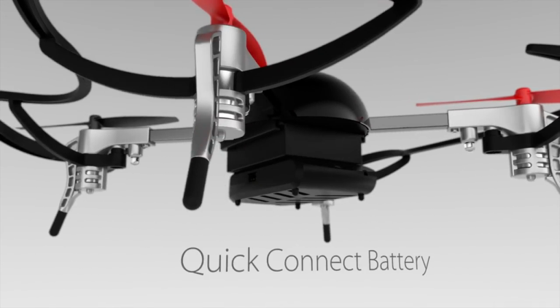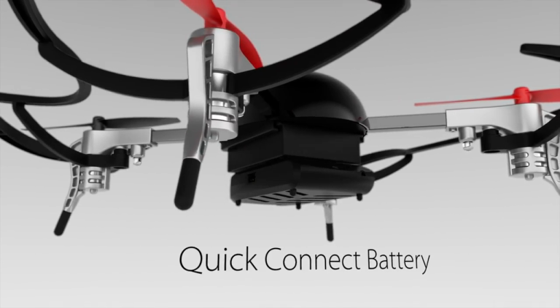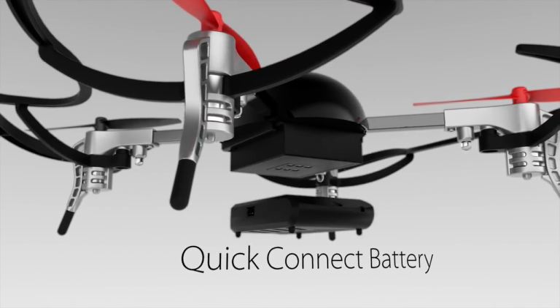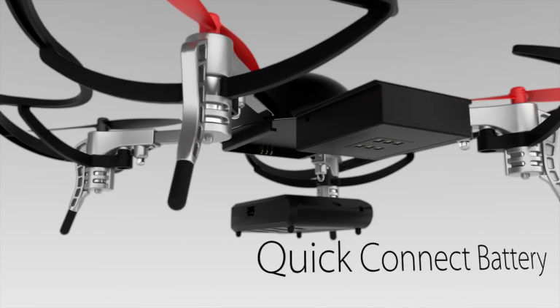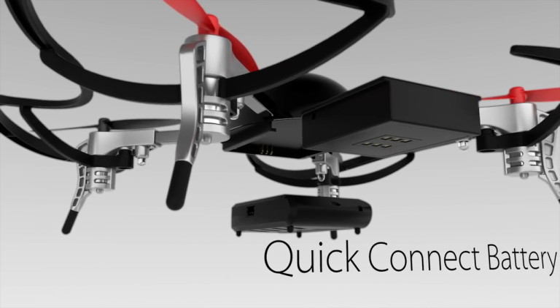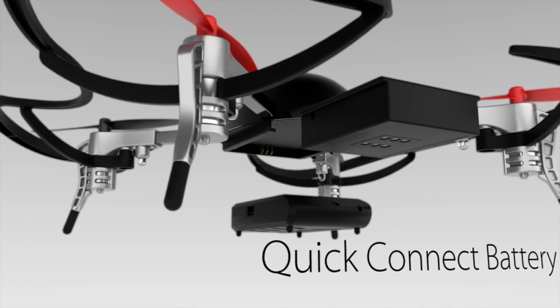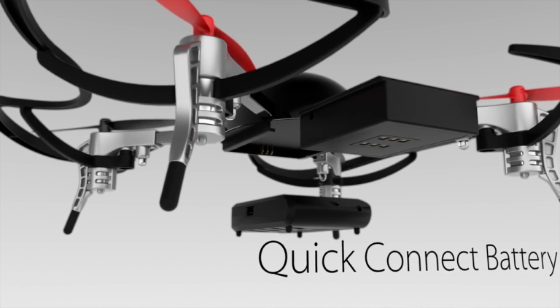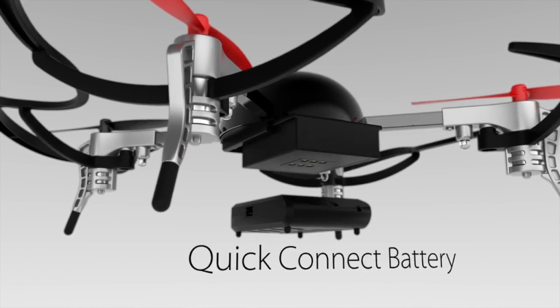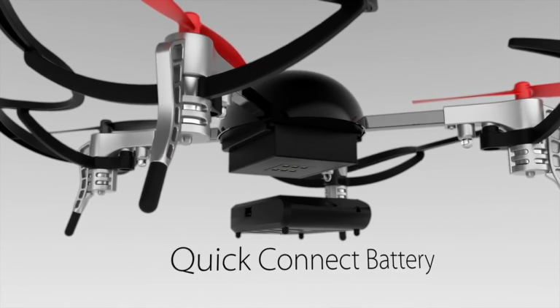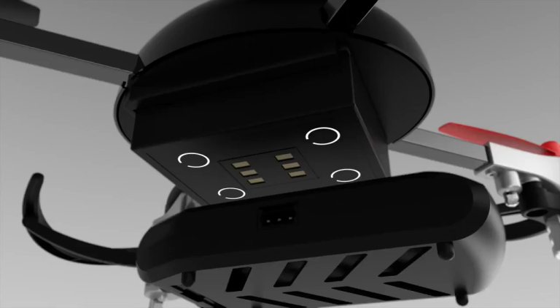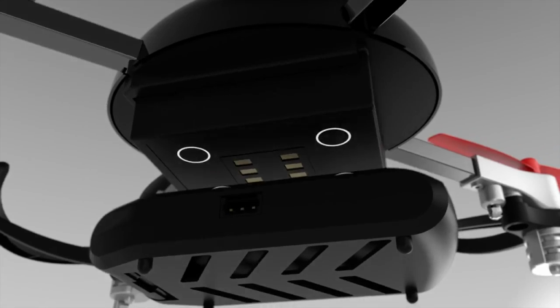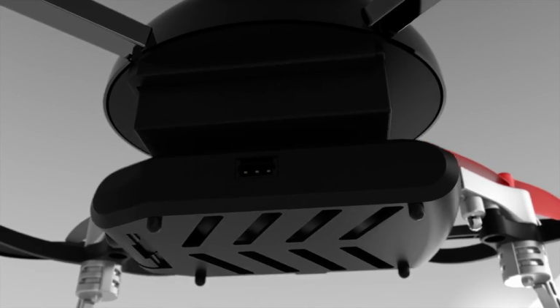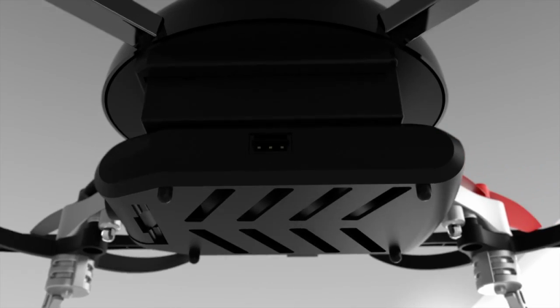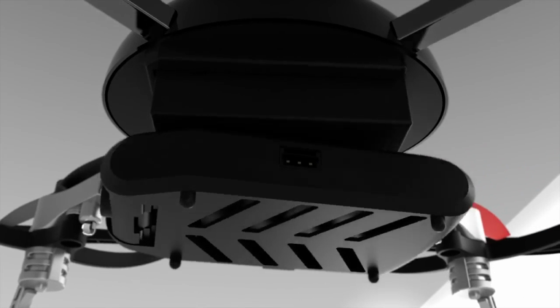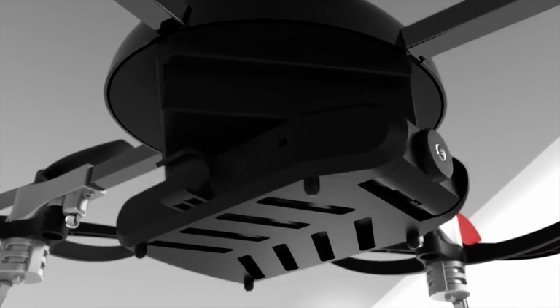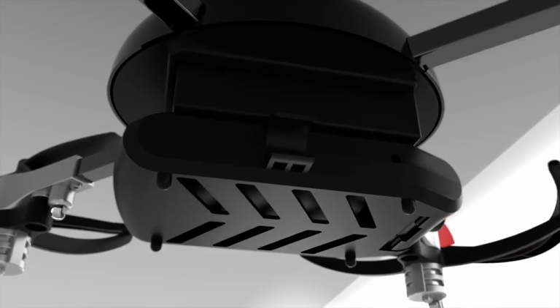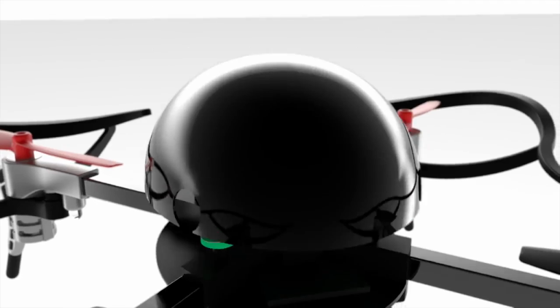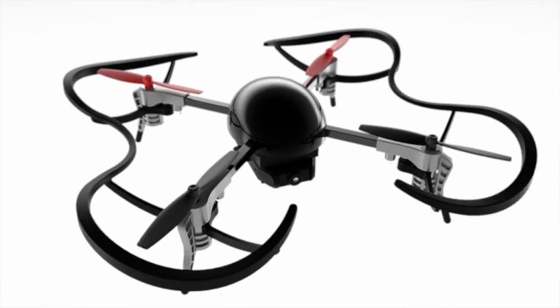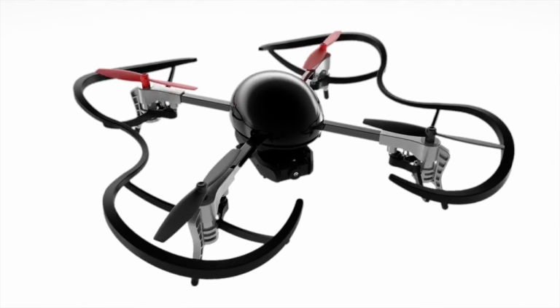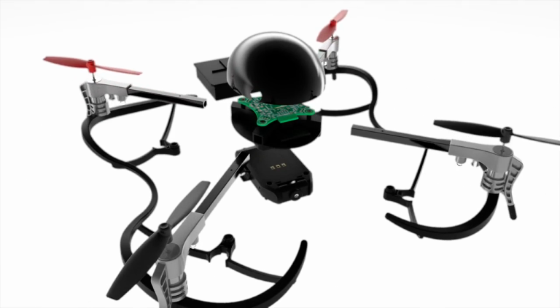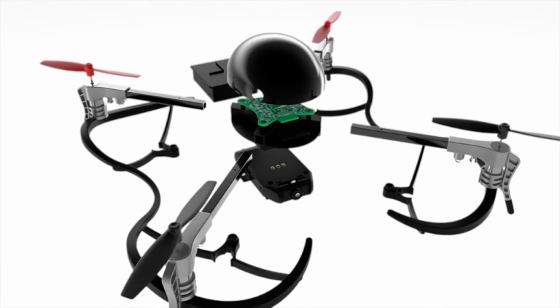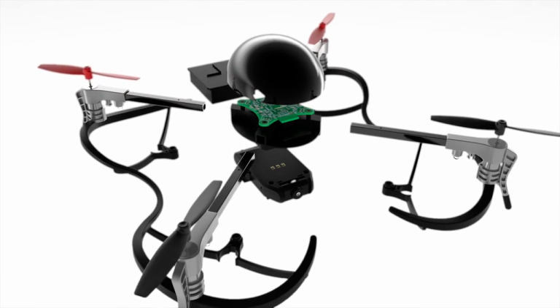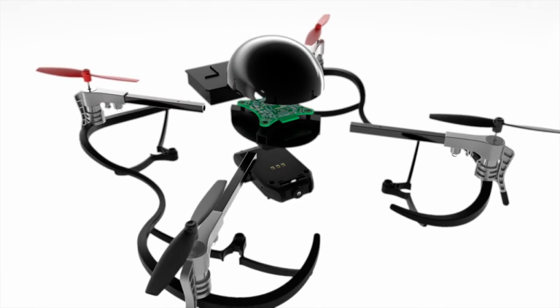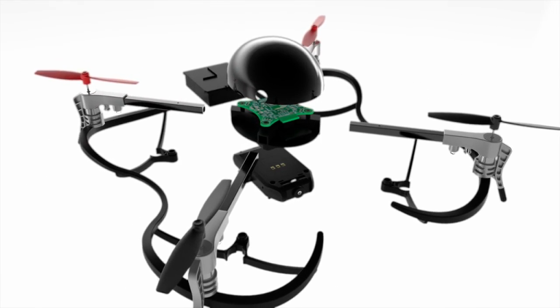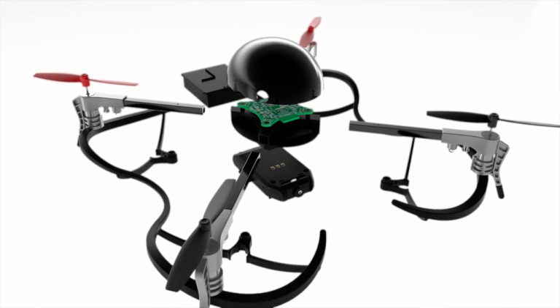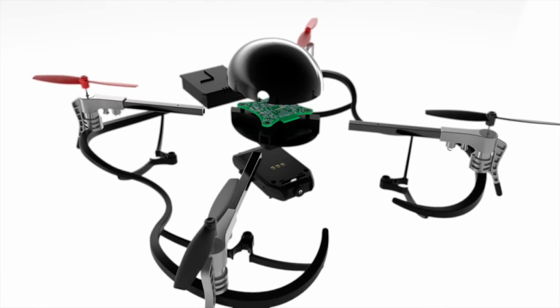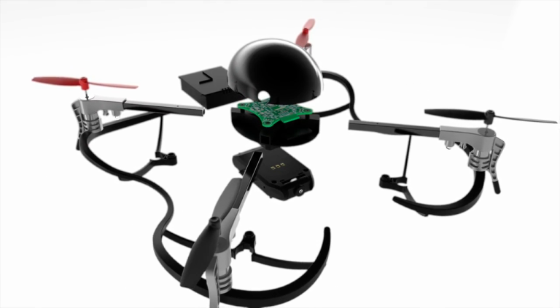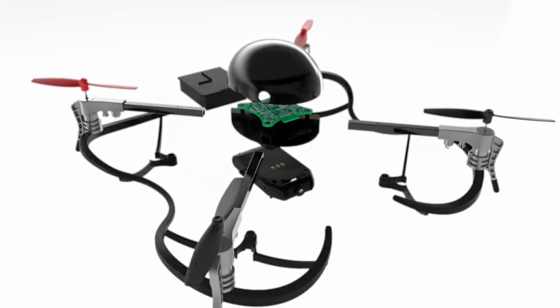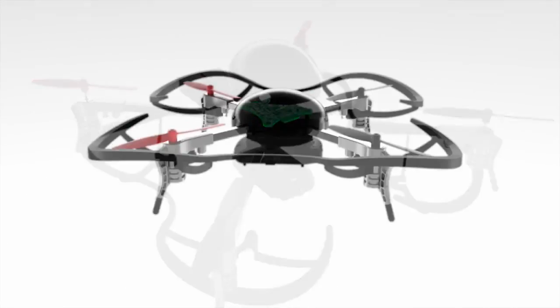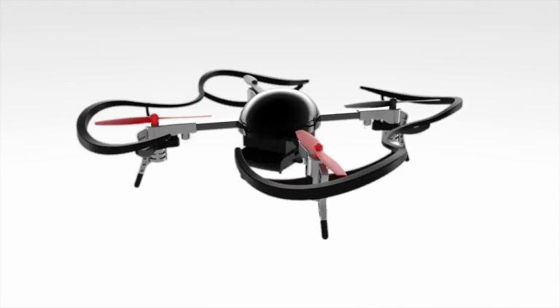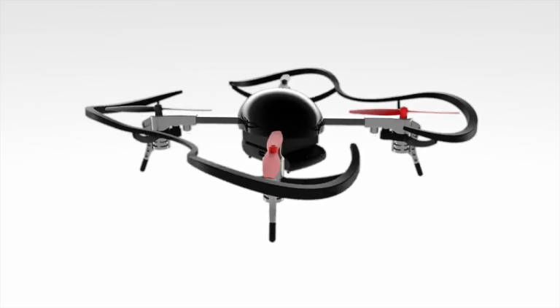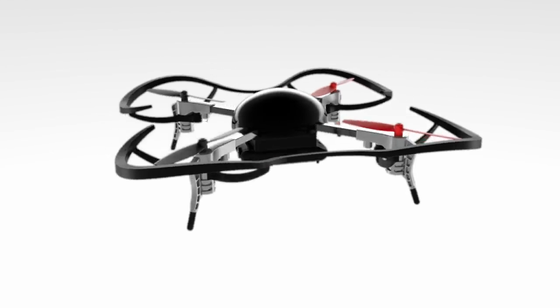The batteries slide in and out for quick hot swapping. The plug-and-play smart modules simply snap on with magnets. Since everything either snaps or slides in, the structure is sleek, aerodynamic, and beautiful.